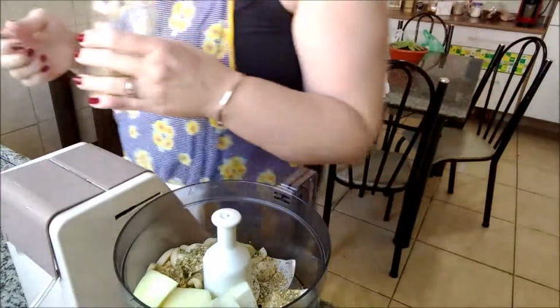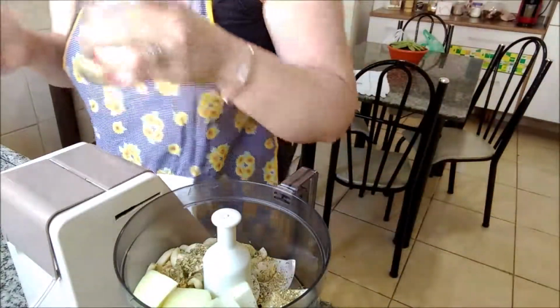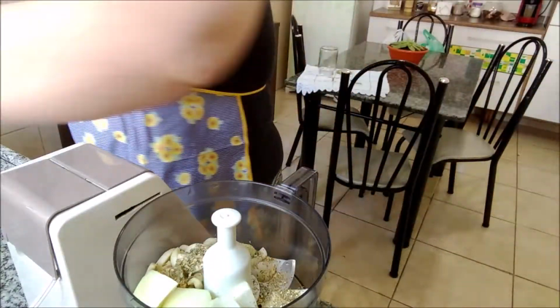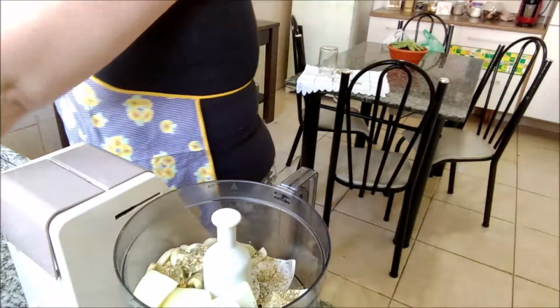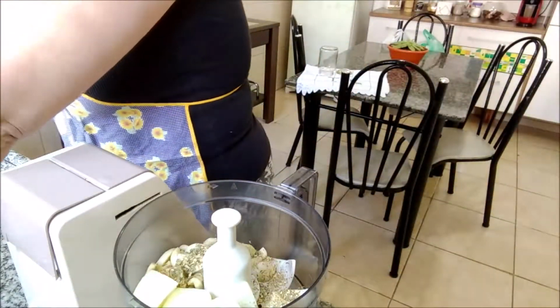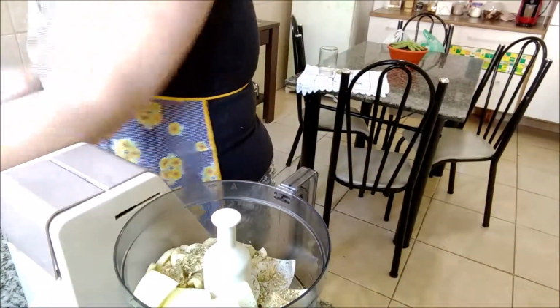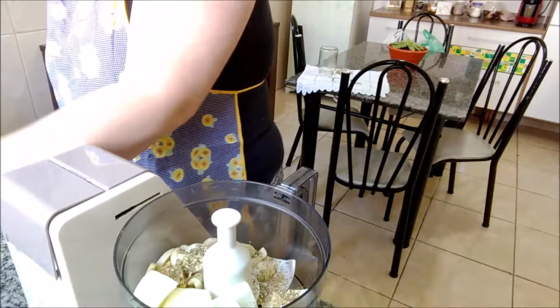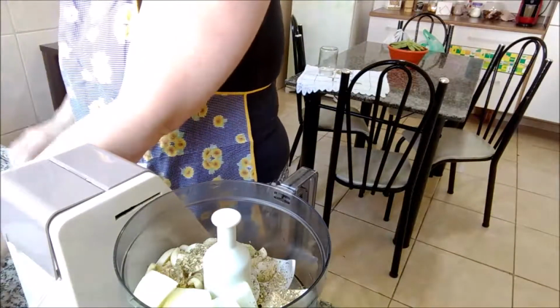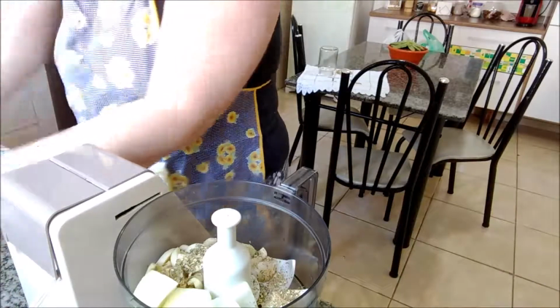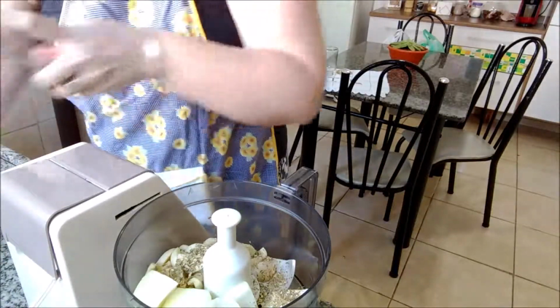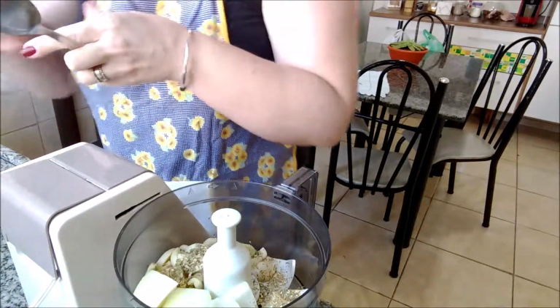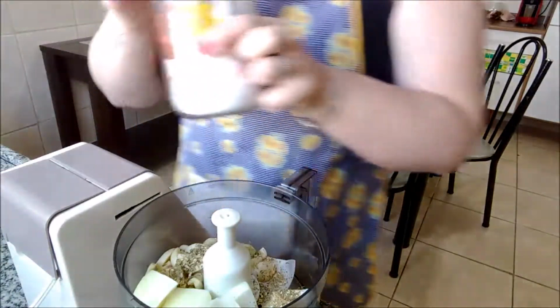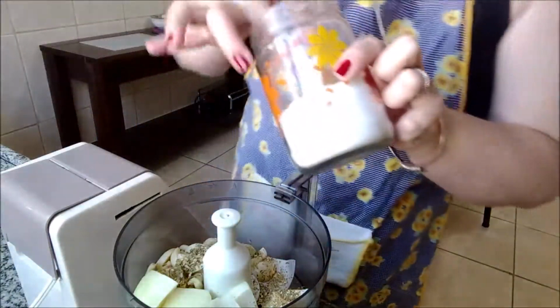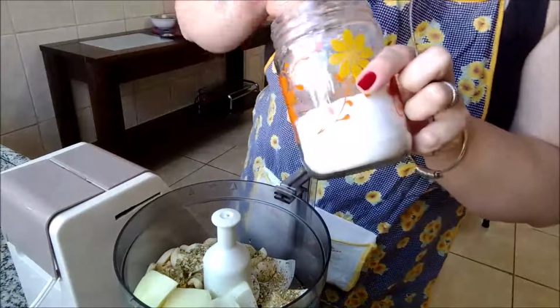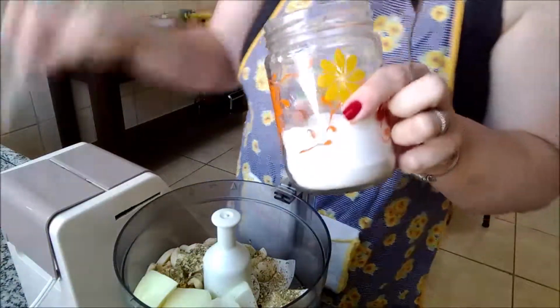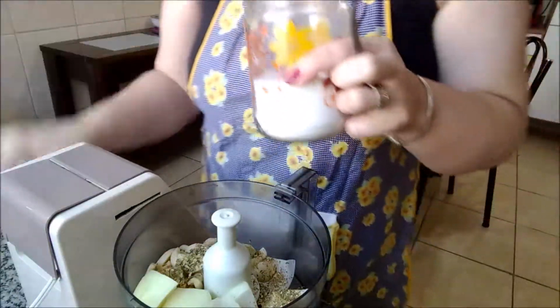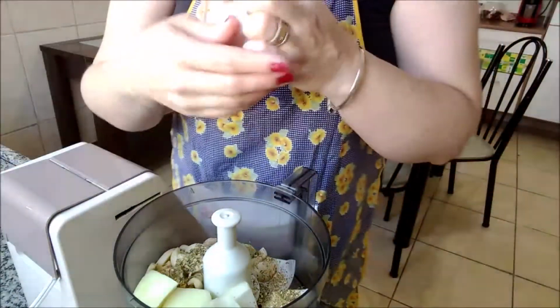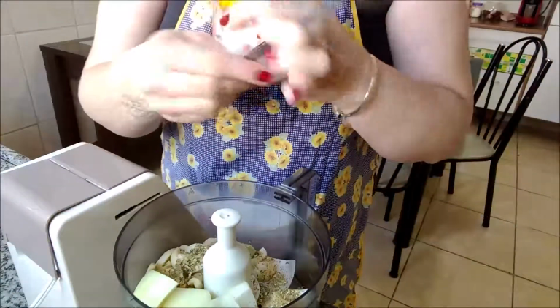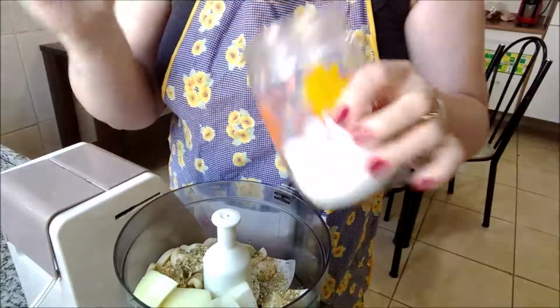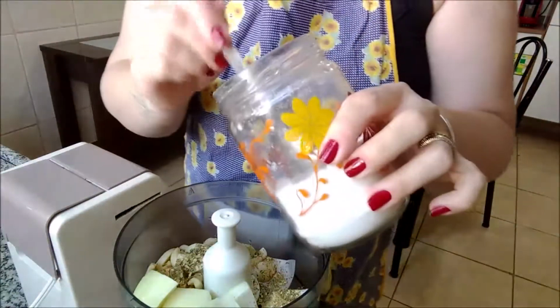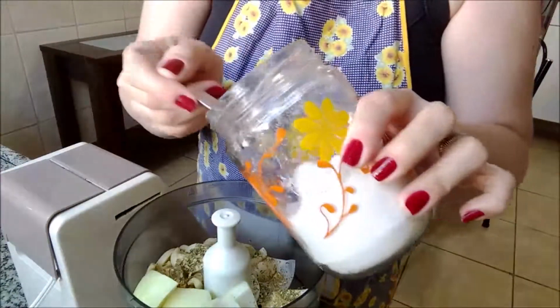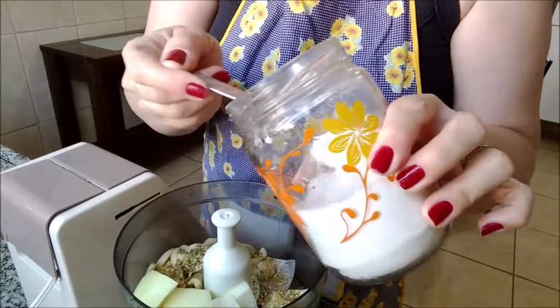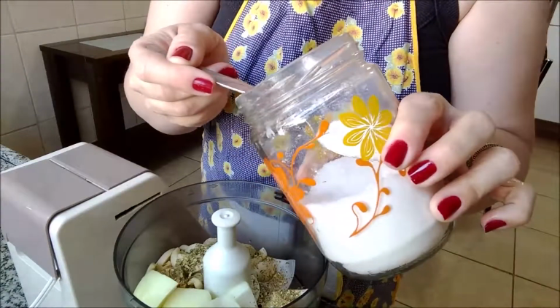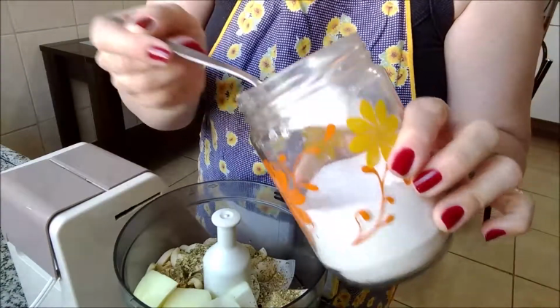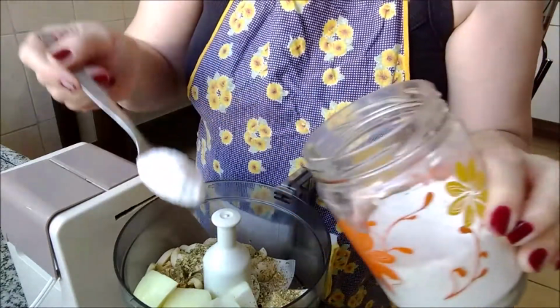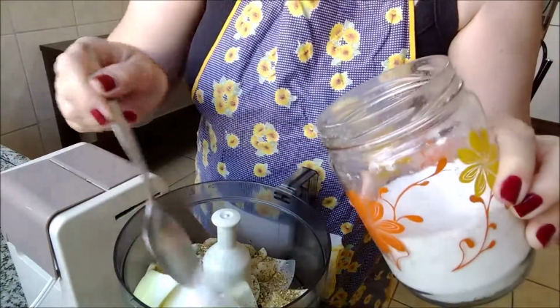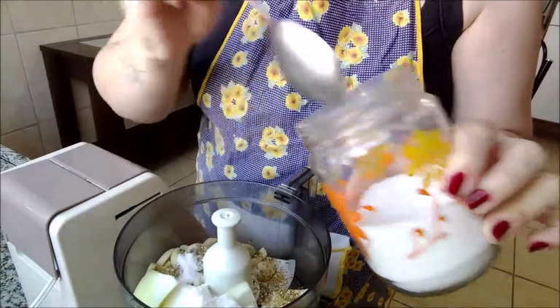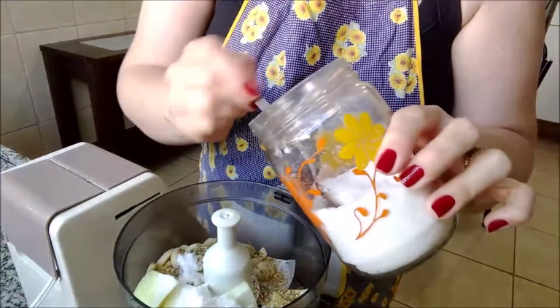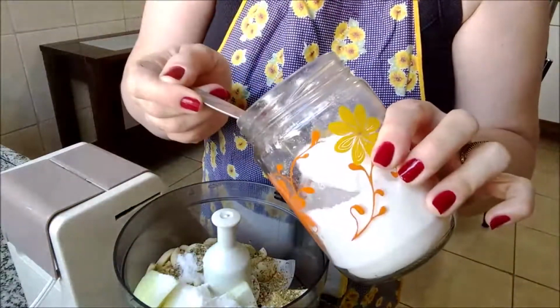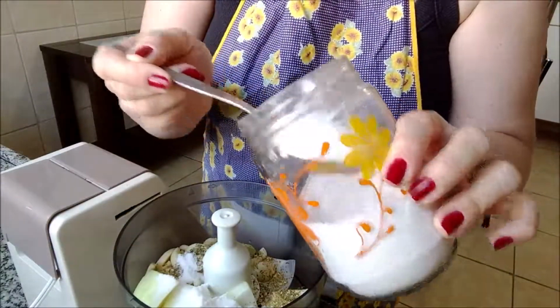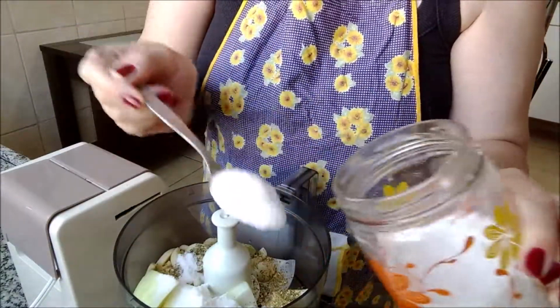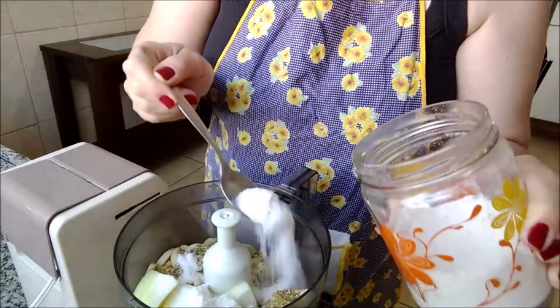É só você apertar mostrar mais. Agora eu vou colocar duas colheres de sopa de sal. O sal ajuda a conservar. Uma, duas.